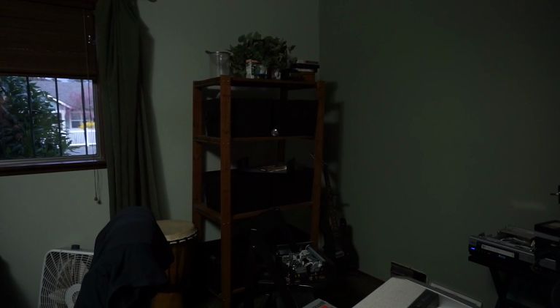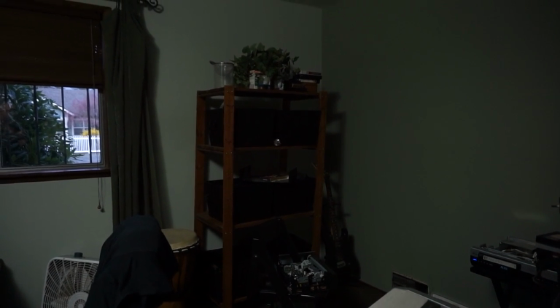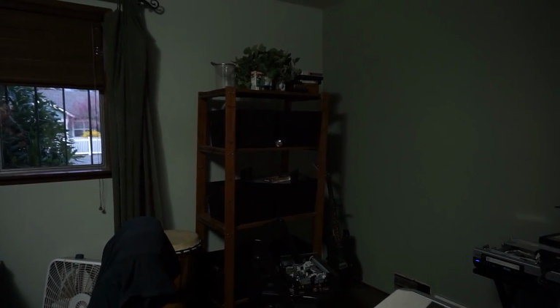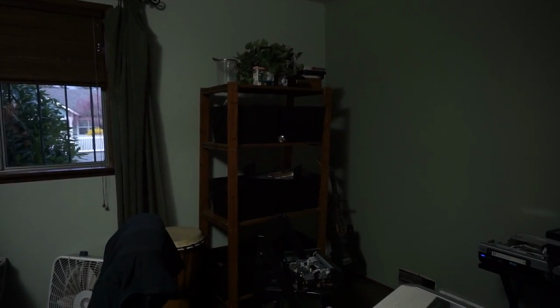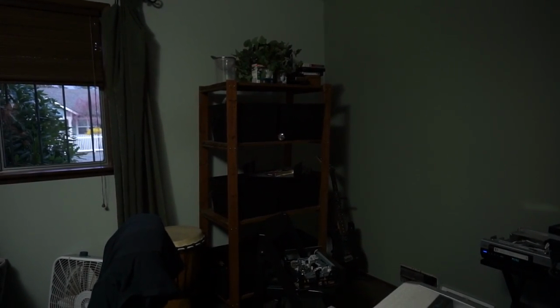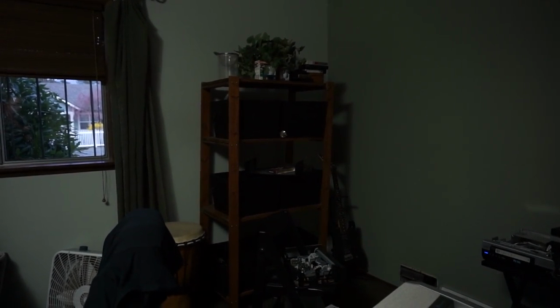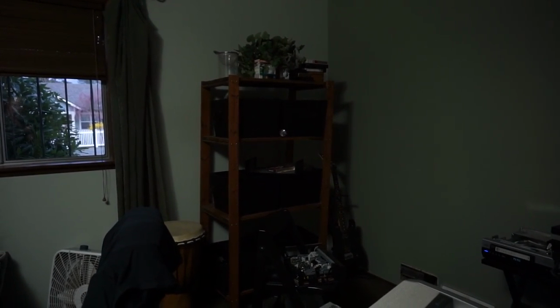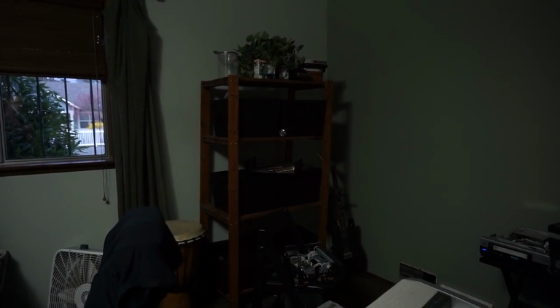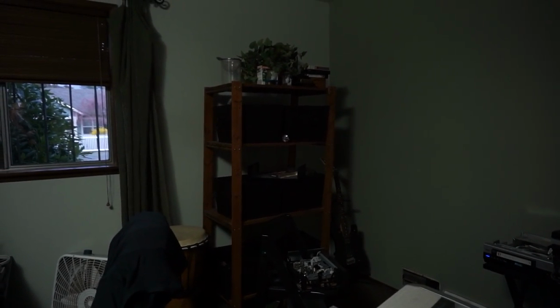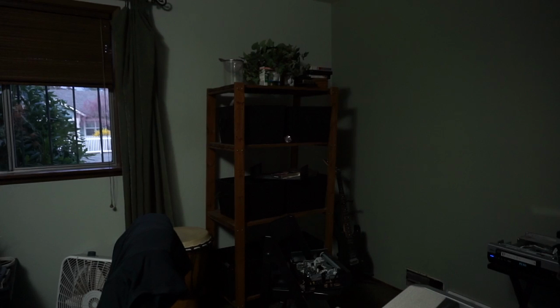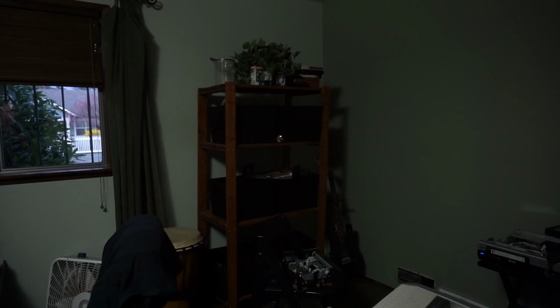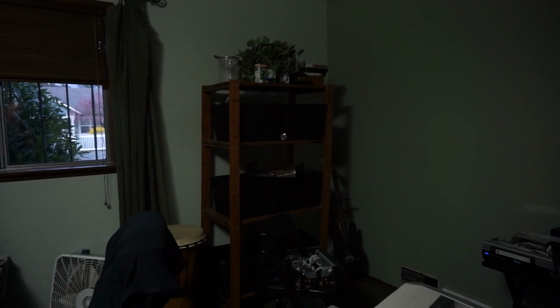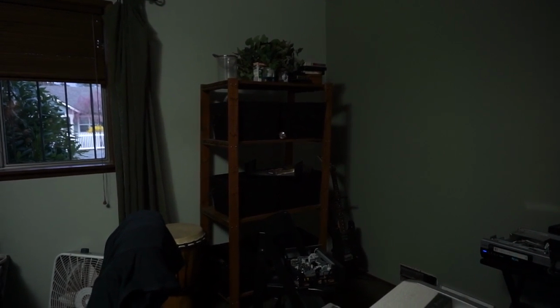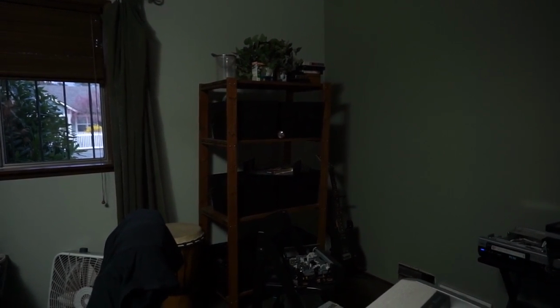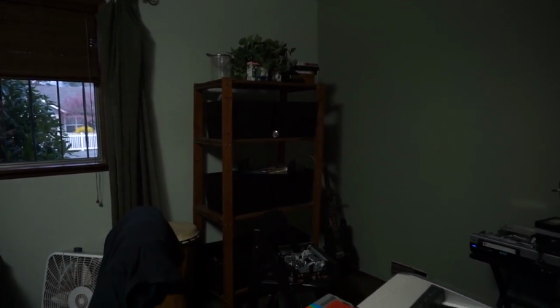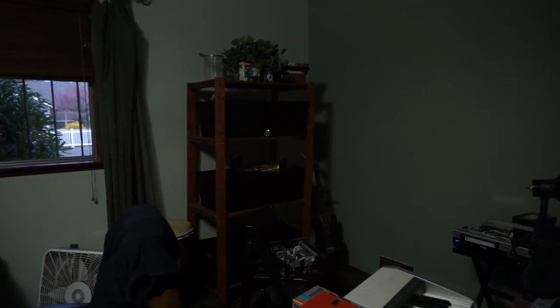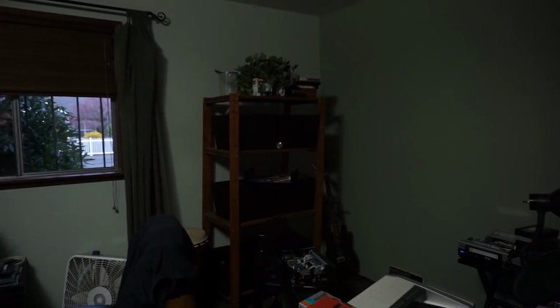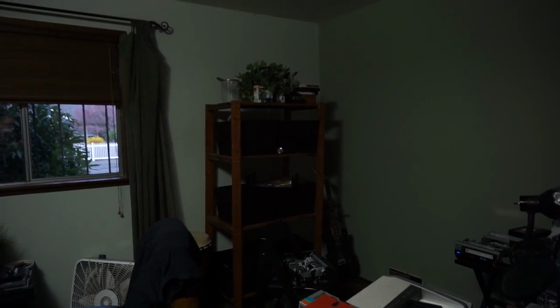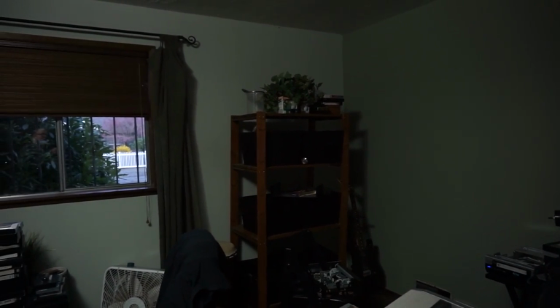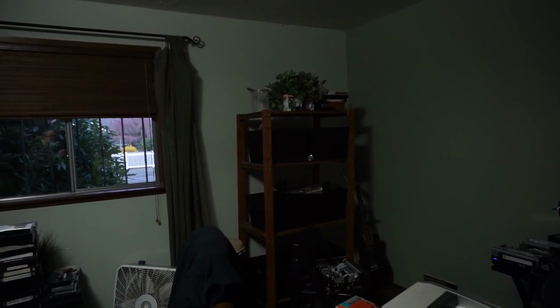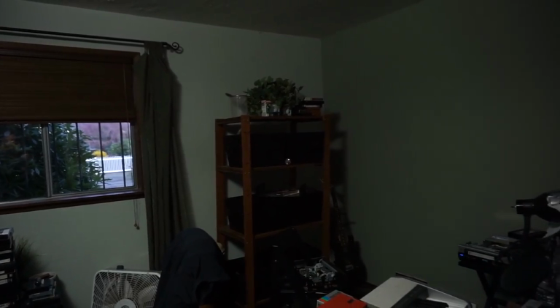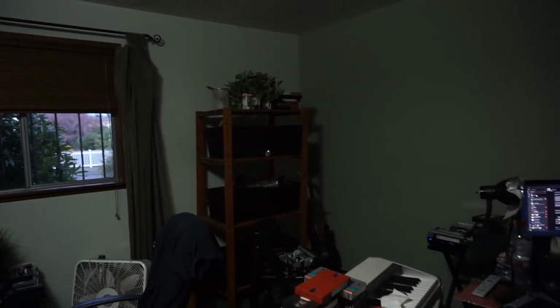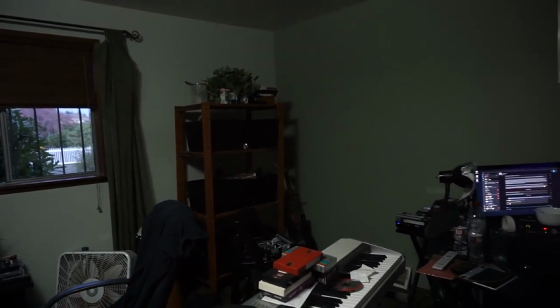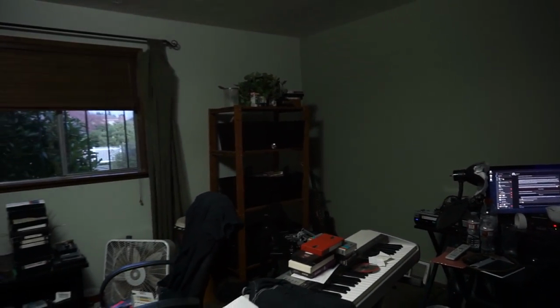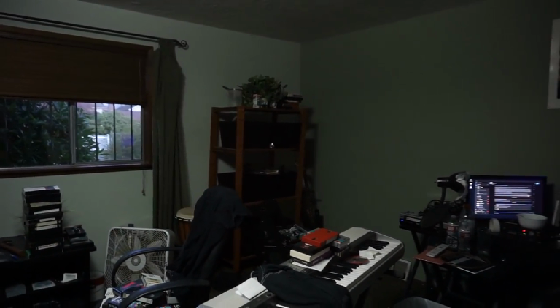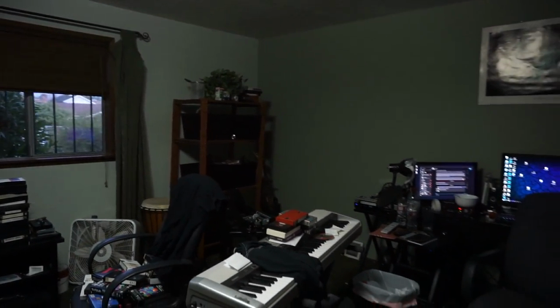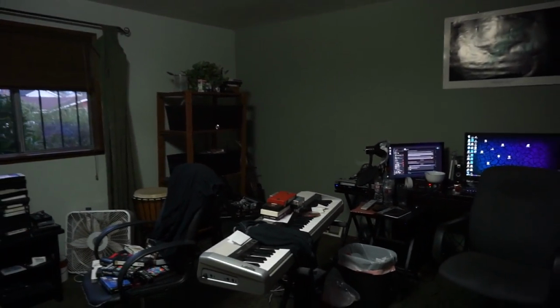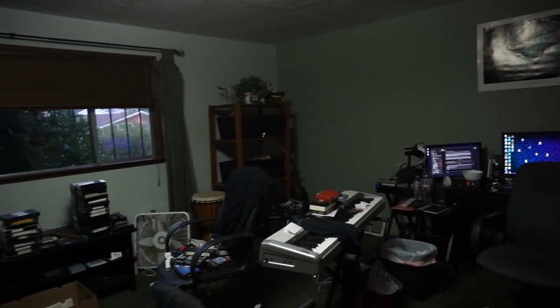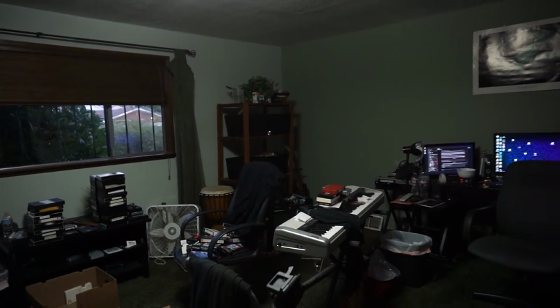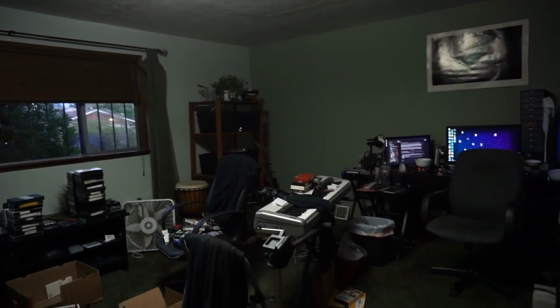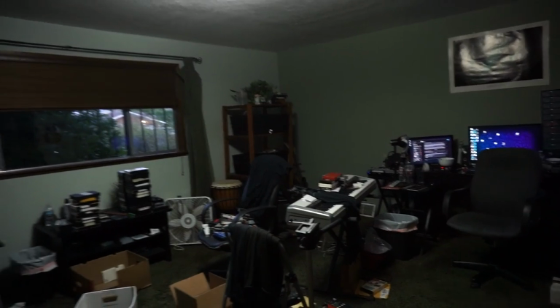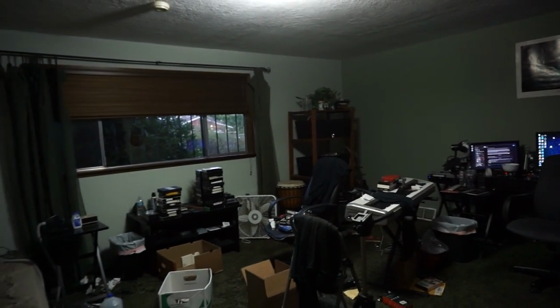This house is going to go through some changes in the next few months. We're going to be splitting it into three different parts, so it's going to be basically like a triplex. Where you're looking right now will be a door to the front. My room is very, very cluttered right now.